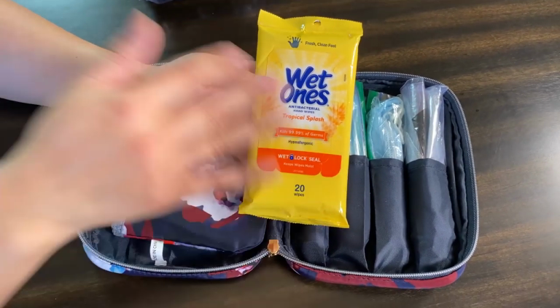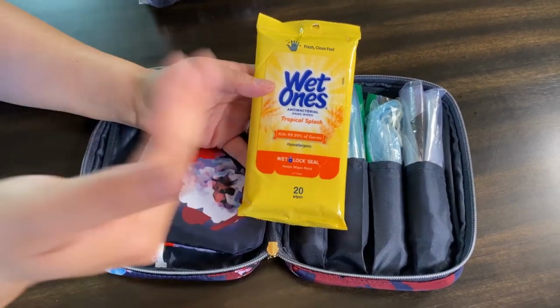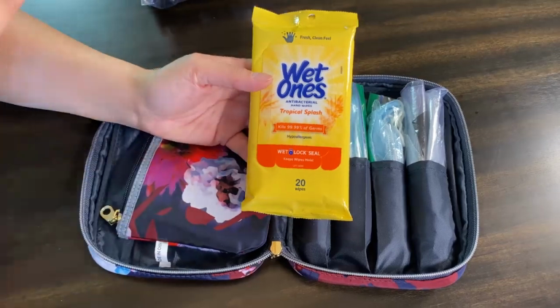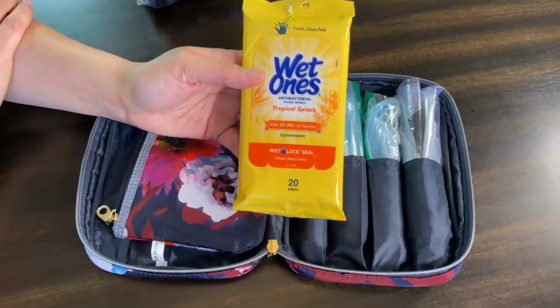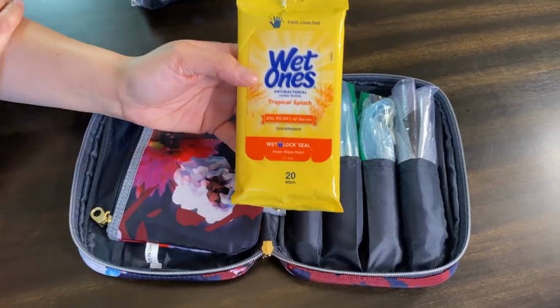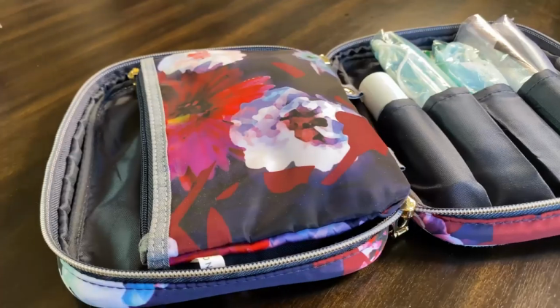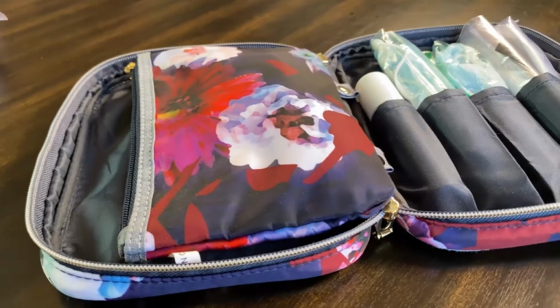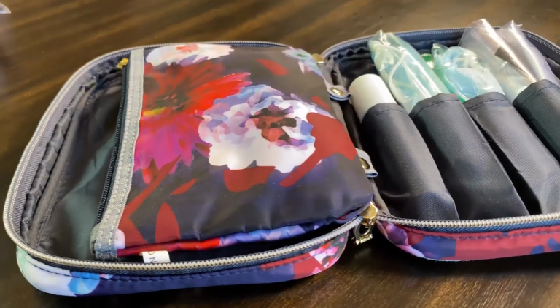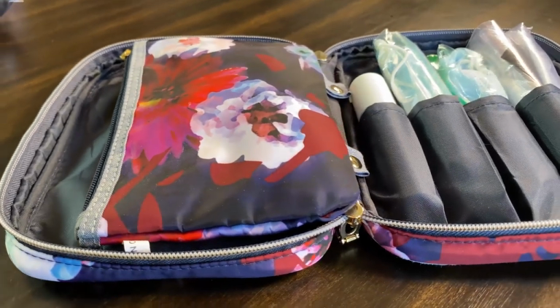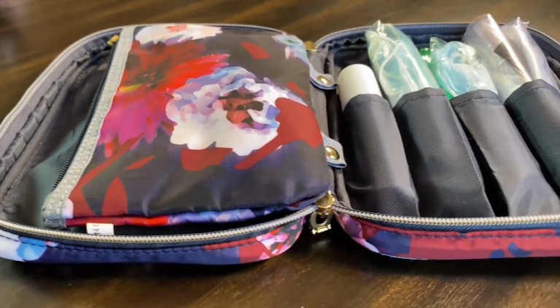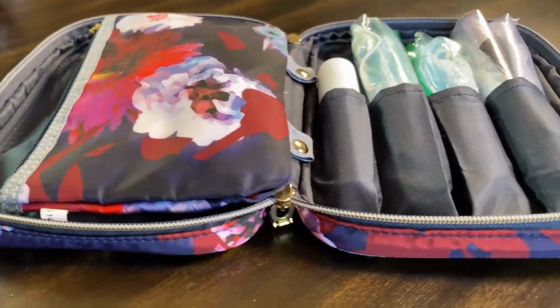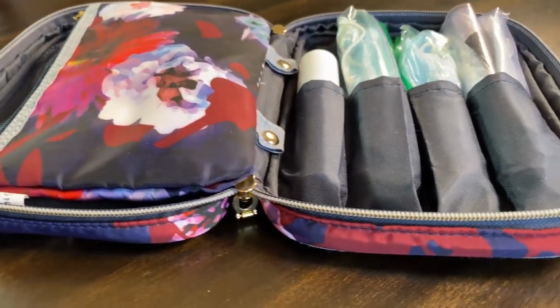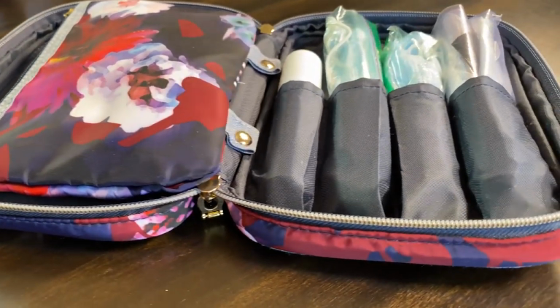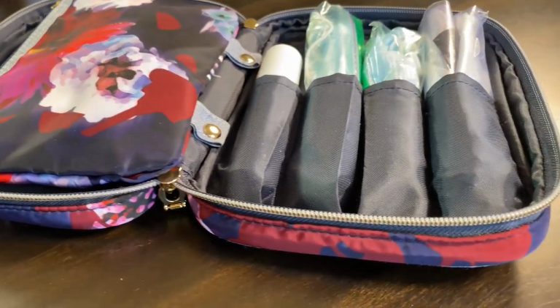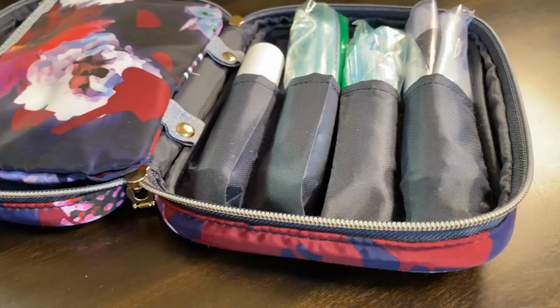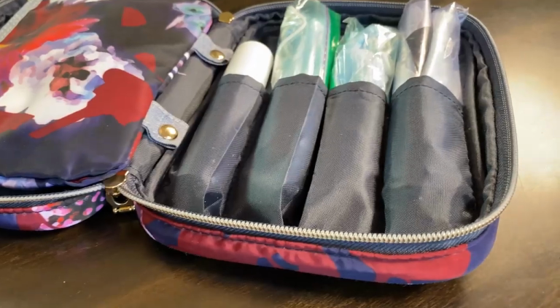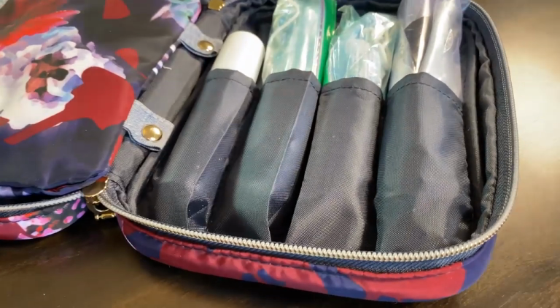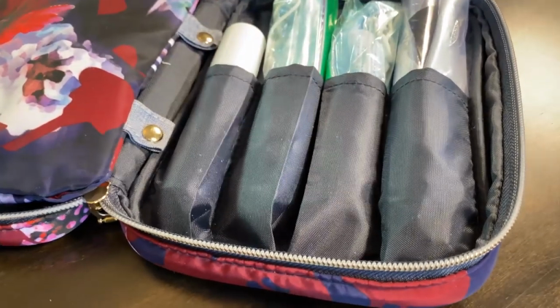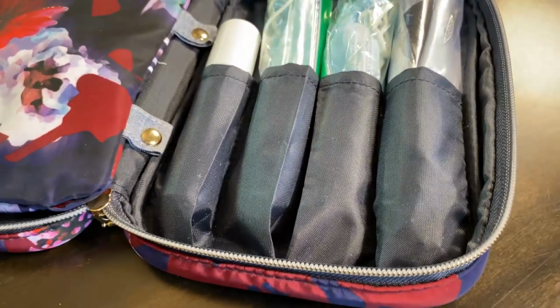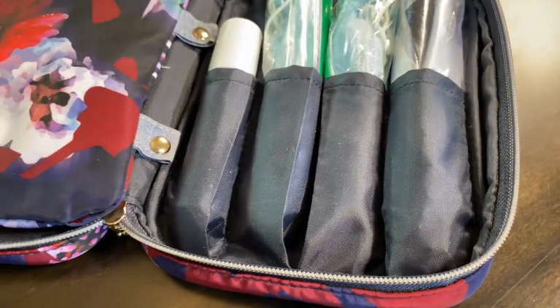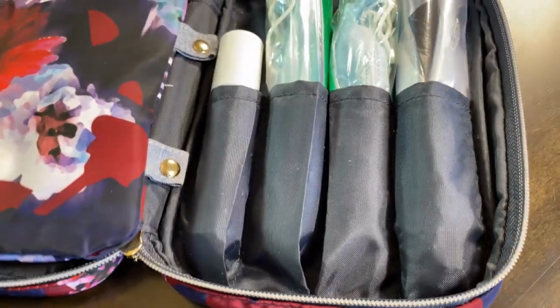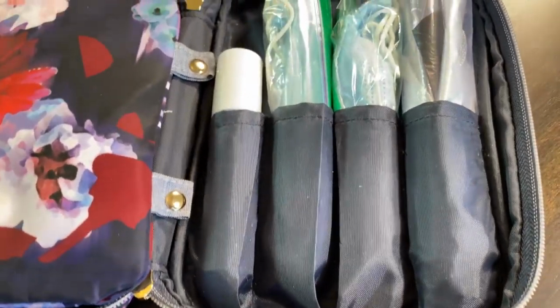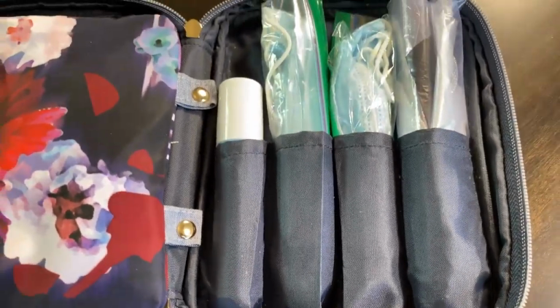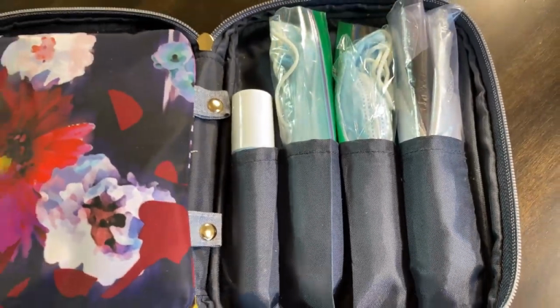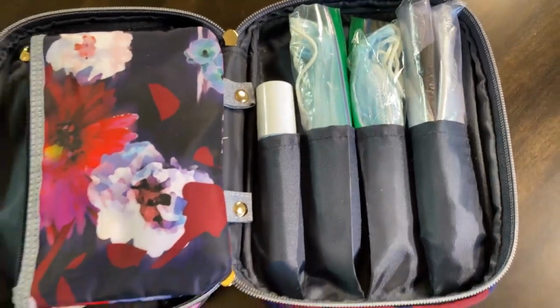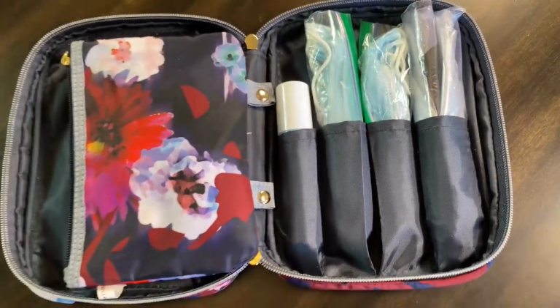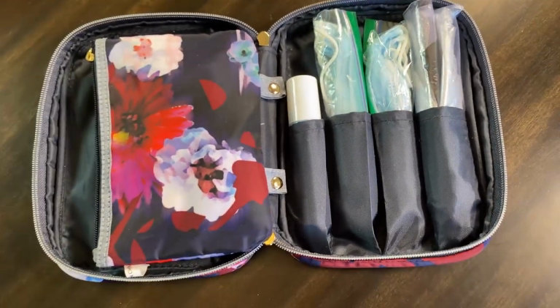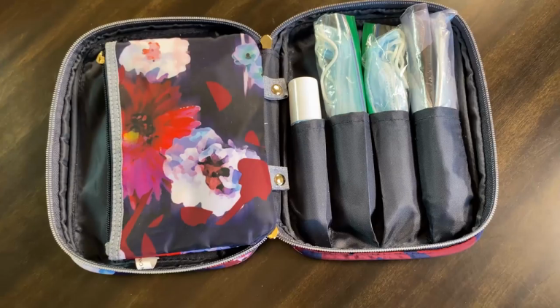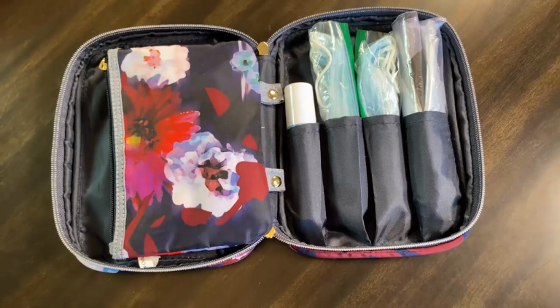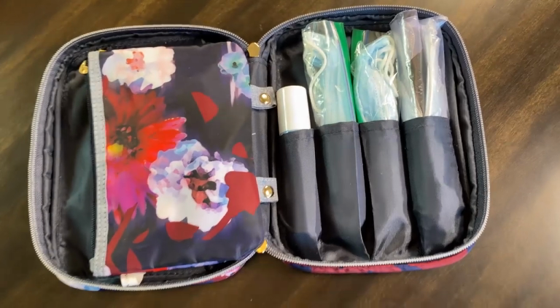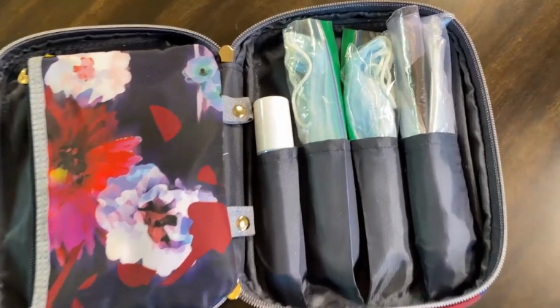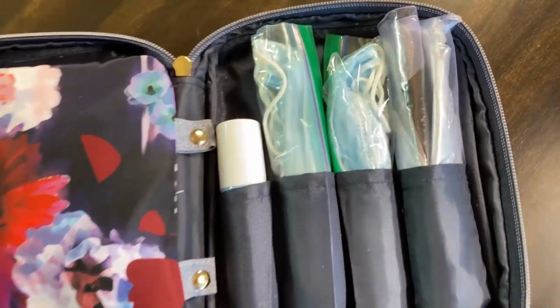This DIY sanitizing kit is, for me, a must-have now knowing what we know. I hope you guys enjoyed this video — let me know in the comments below what you would add to your DIY travel sanitizing kit, and I'll see you in the next one. Bye!